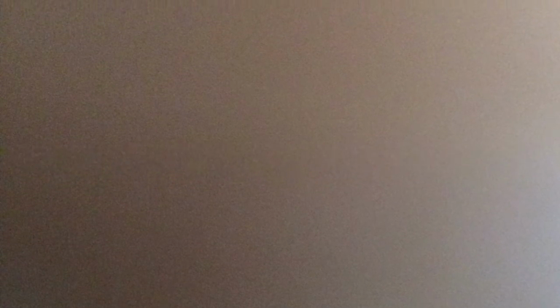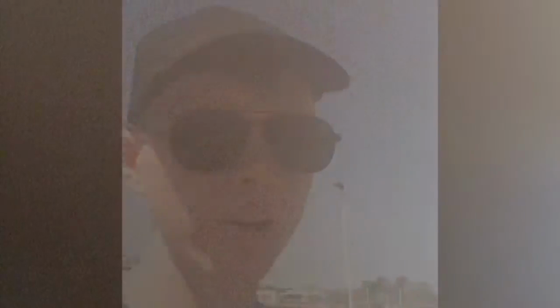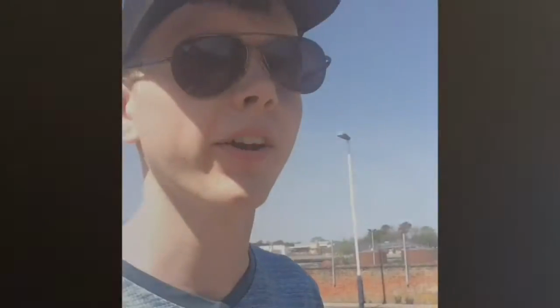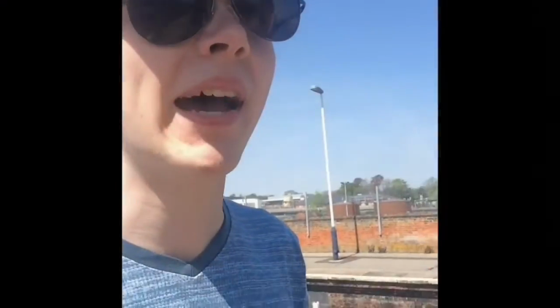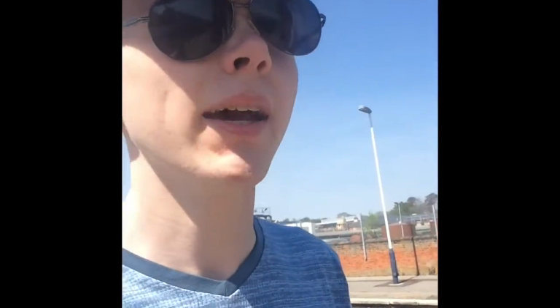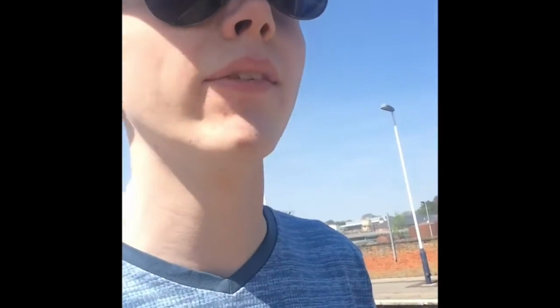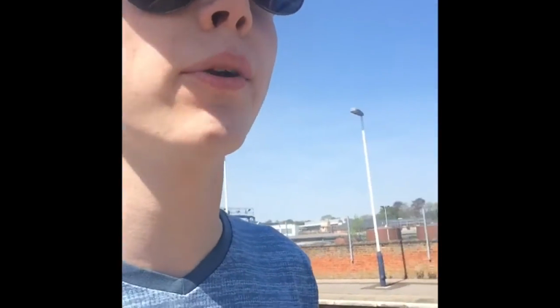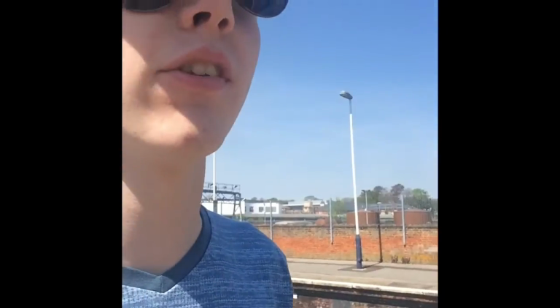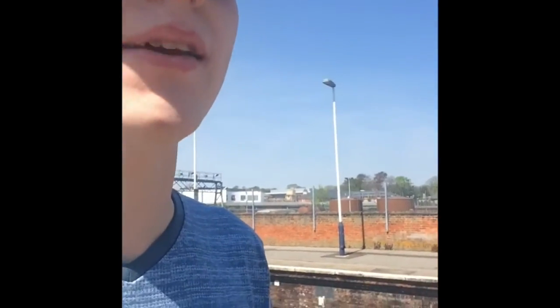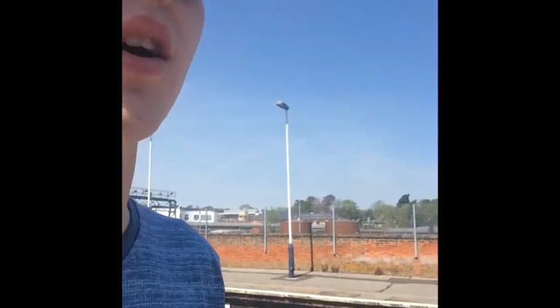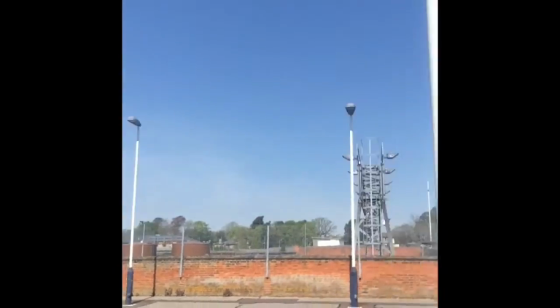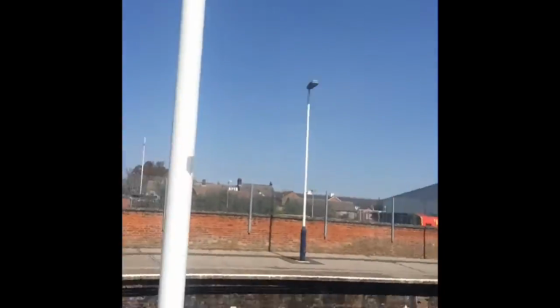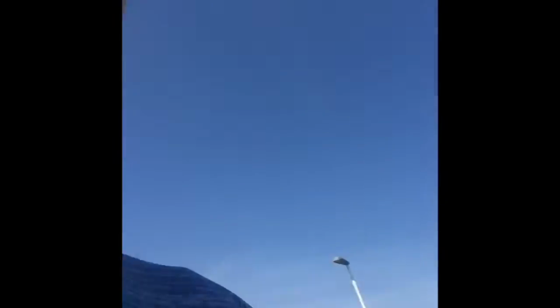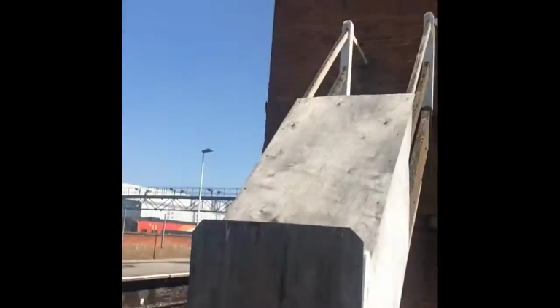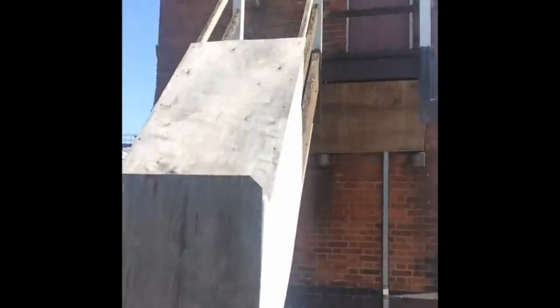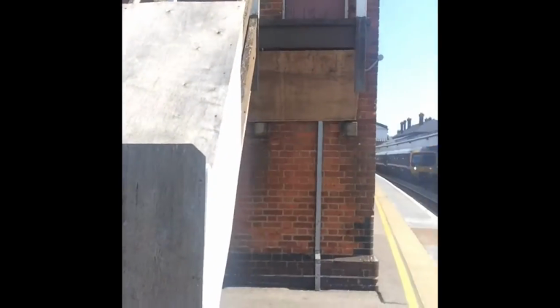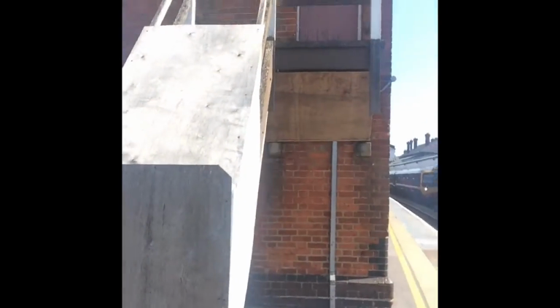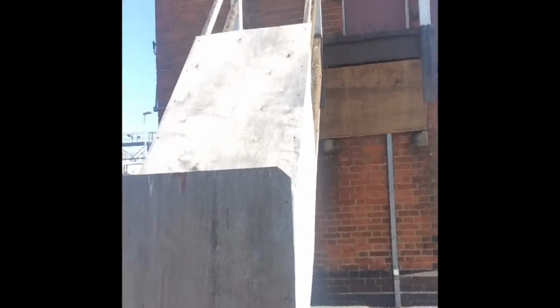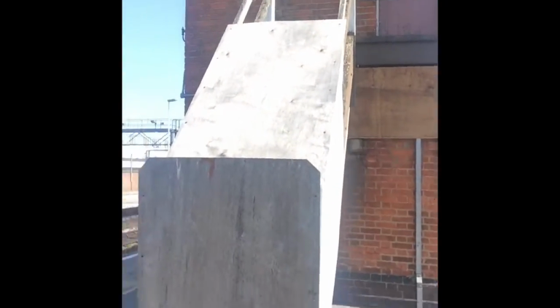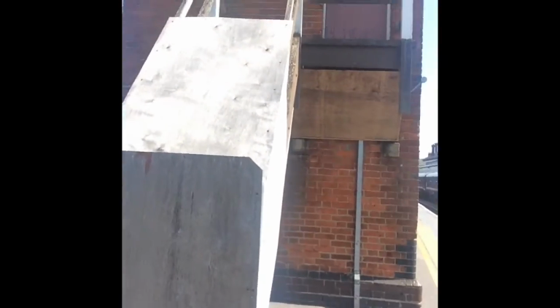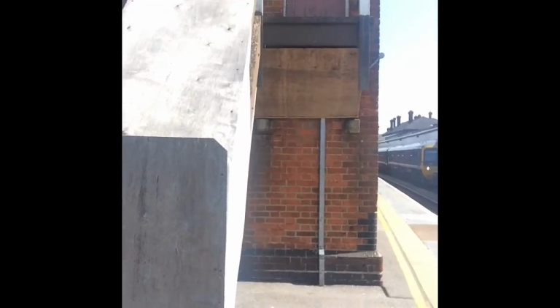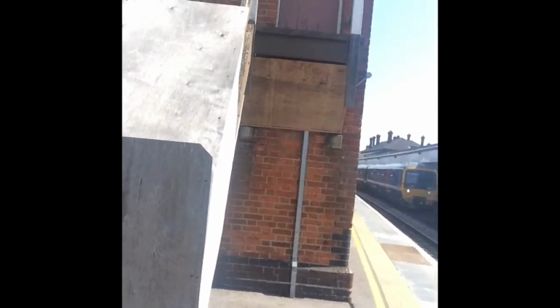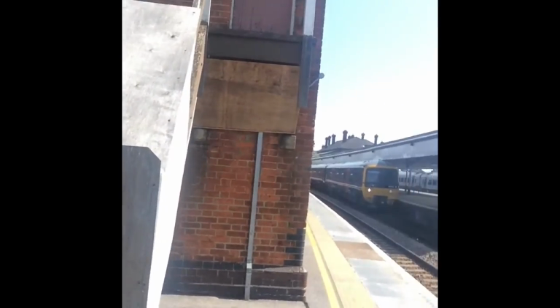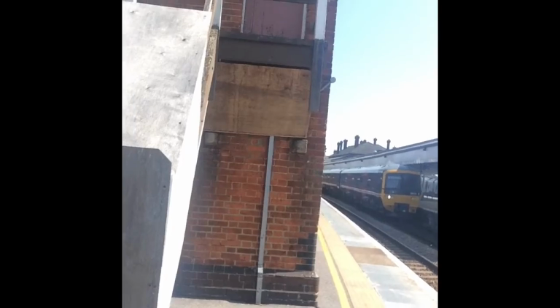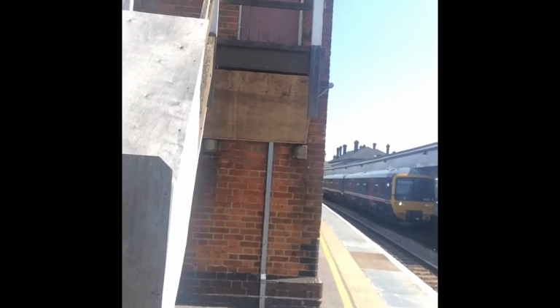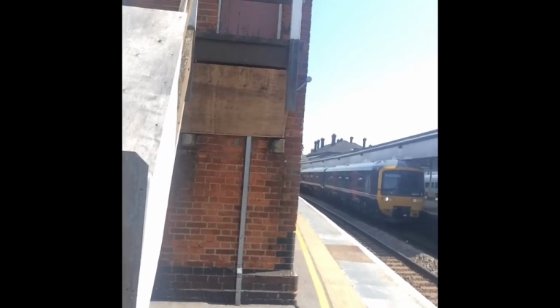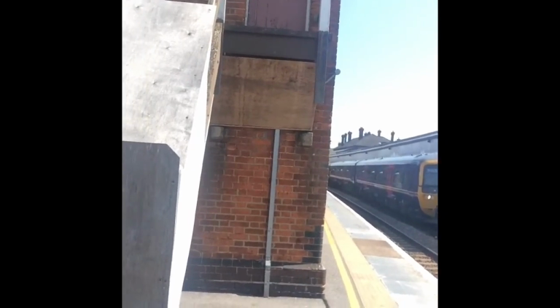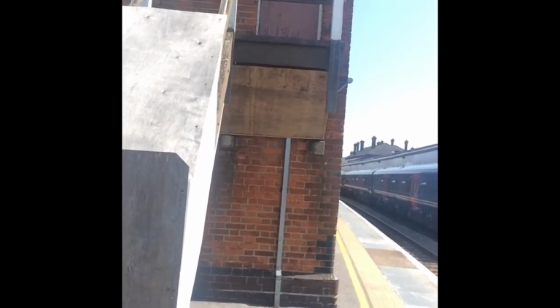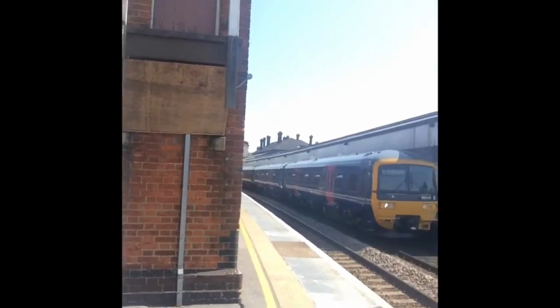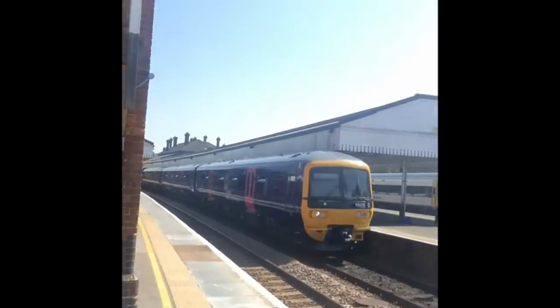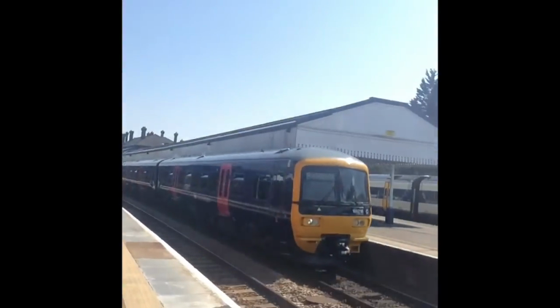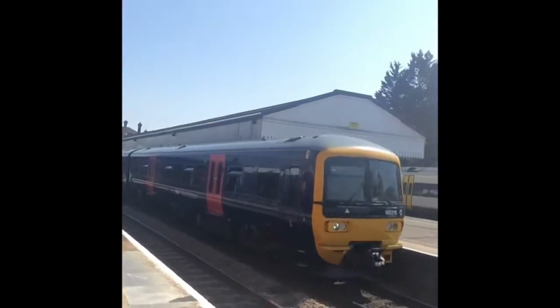Right guys, I am back and we have a Great Western leaving Salisbury. I've never ever seen a Great Western like that before — it looks like the HSTs.